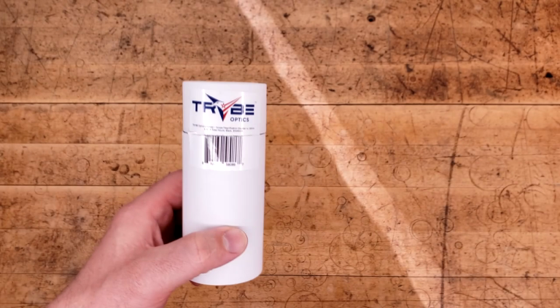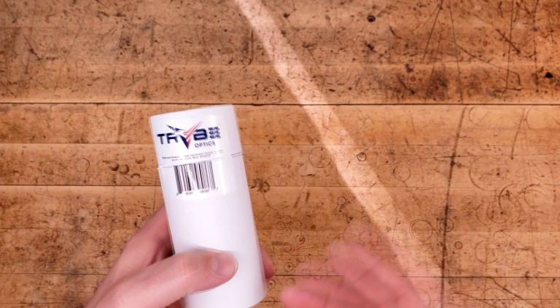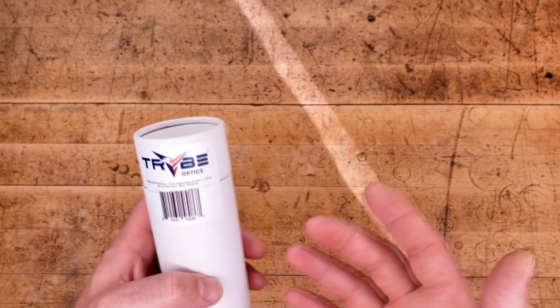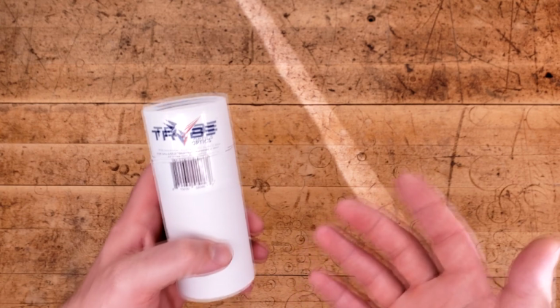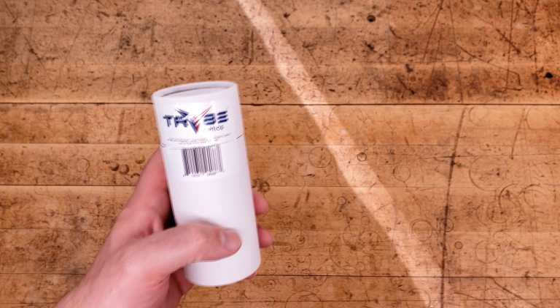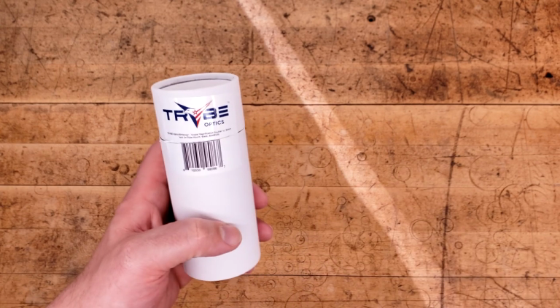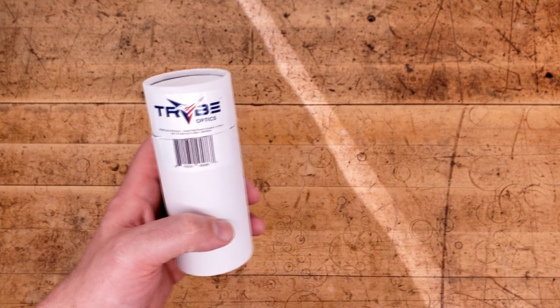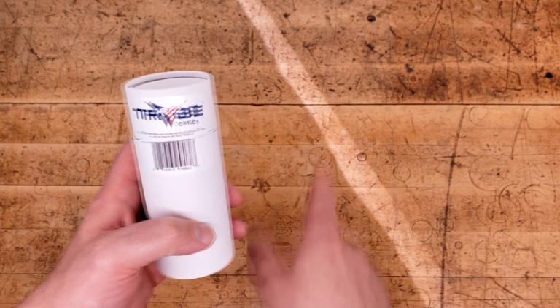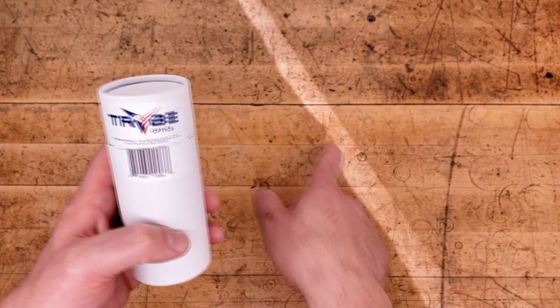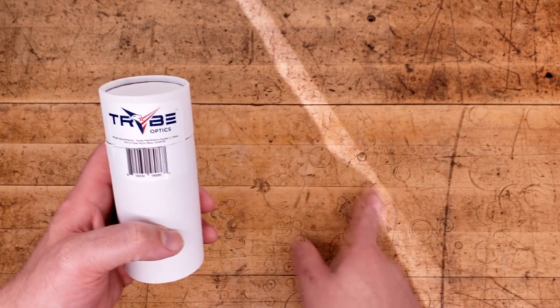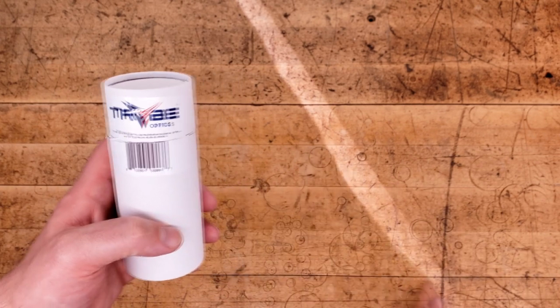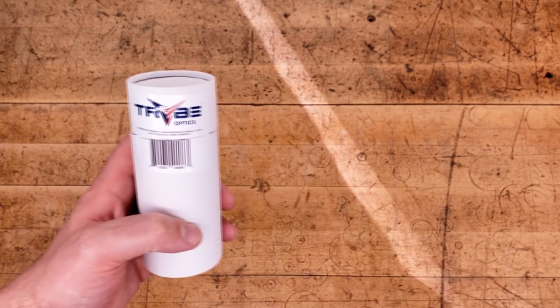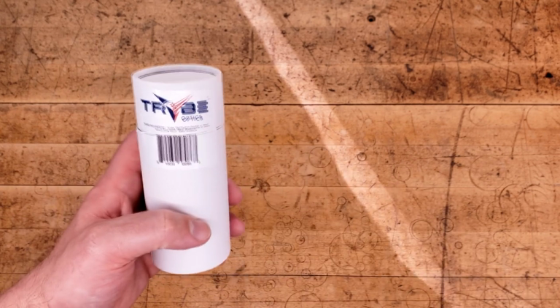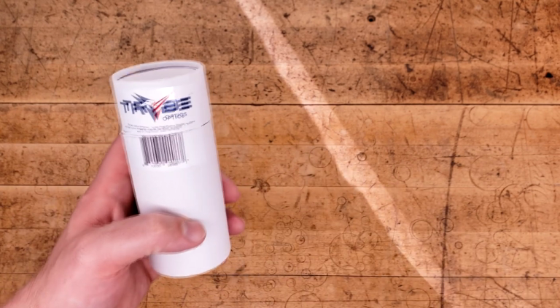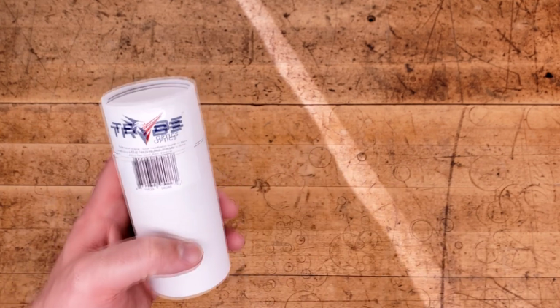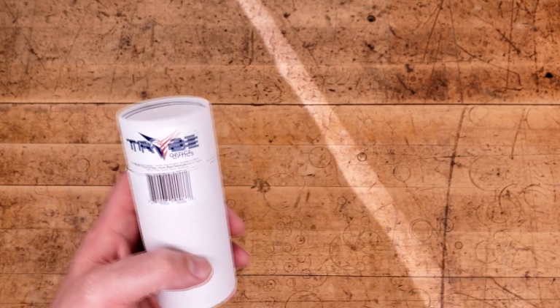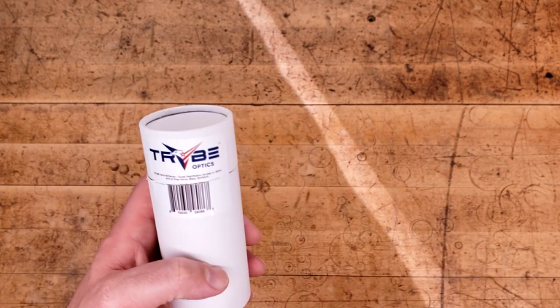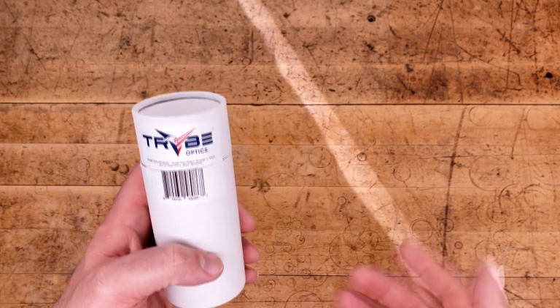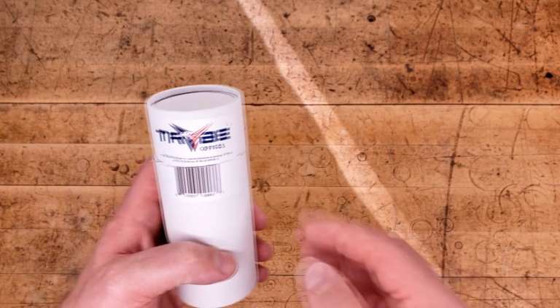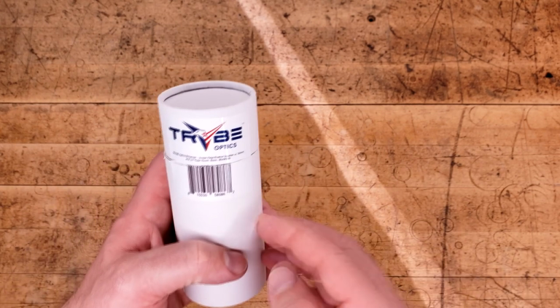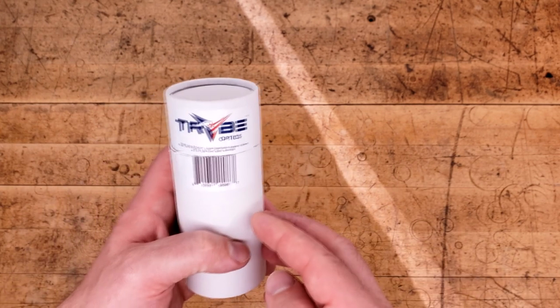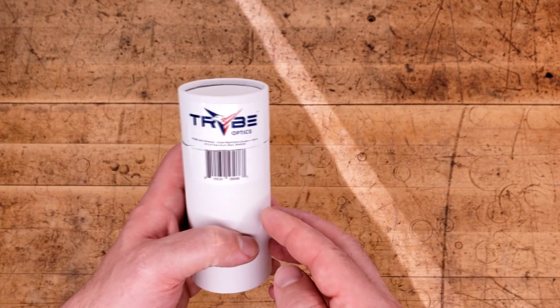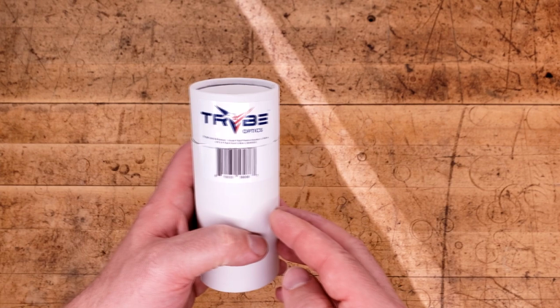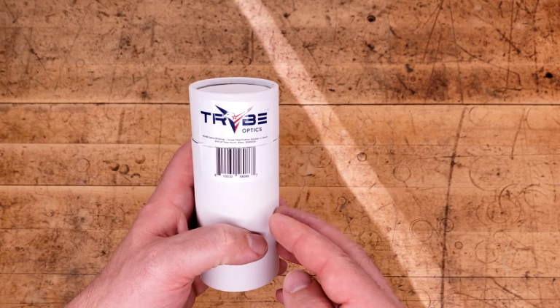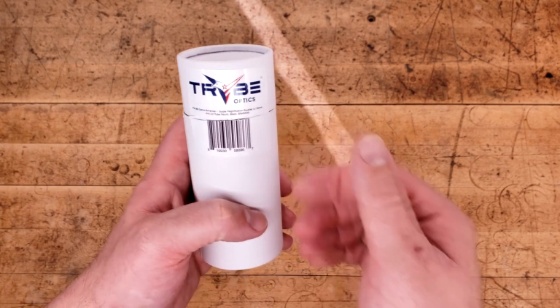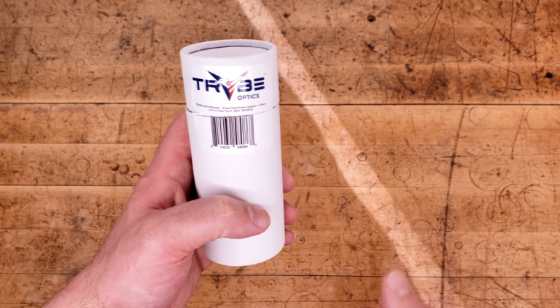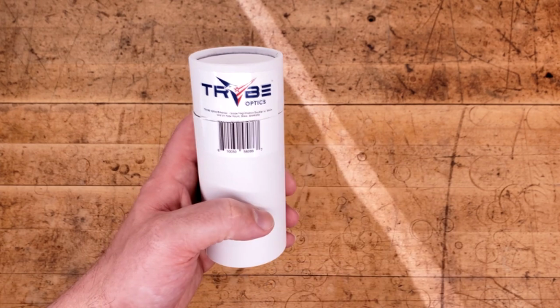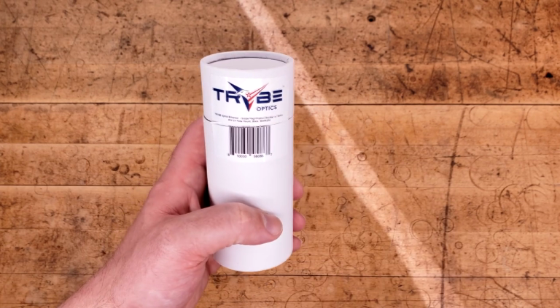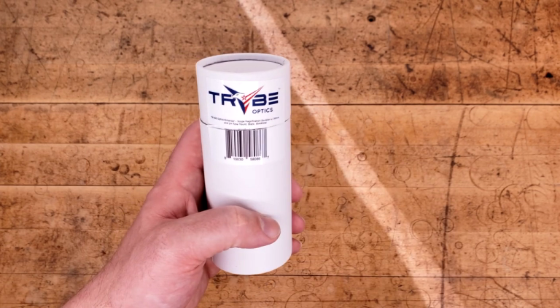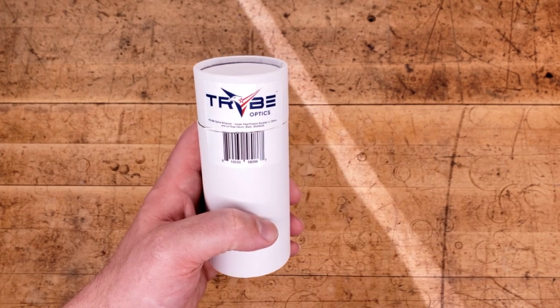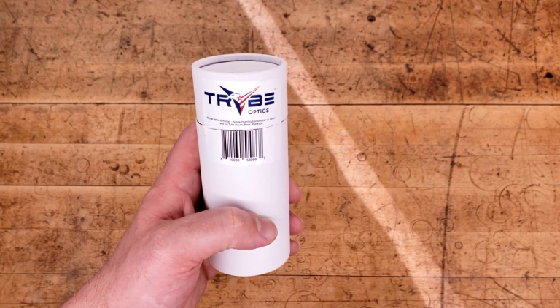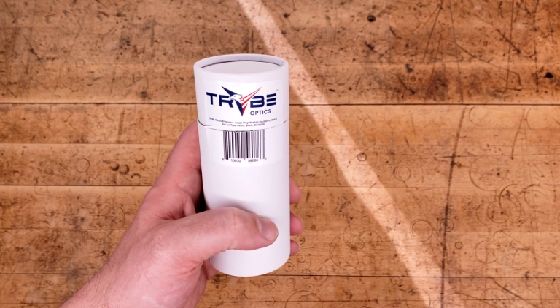Good morning and welcome. This strange light you see on the surface of my desk is none other than the sun. This video is brought to you by Patreon provider Abel.